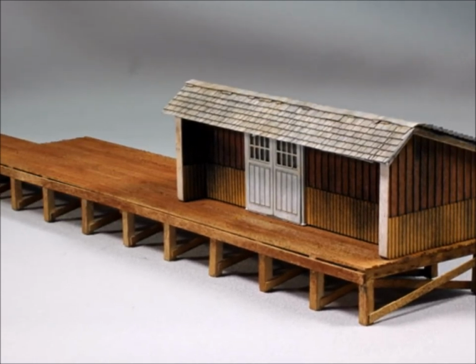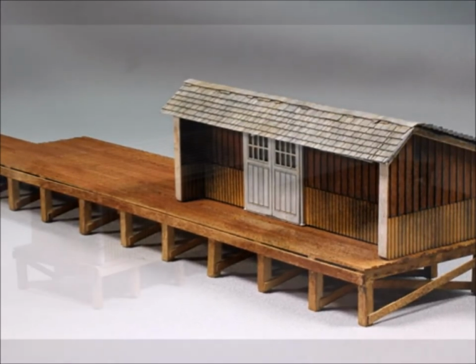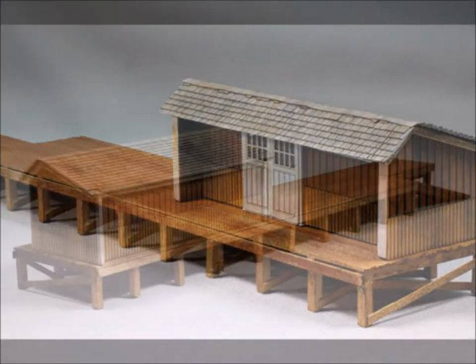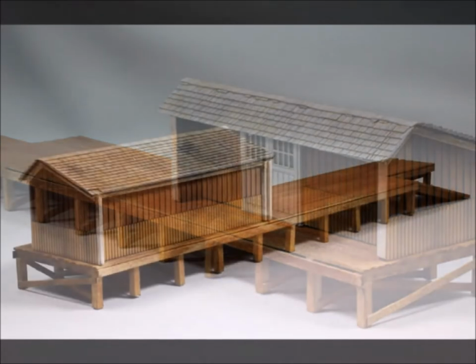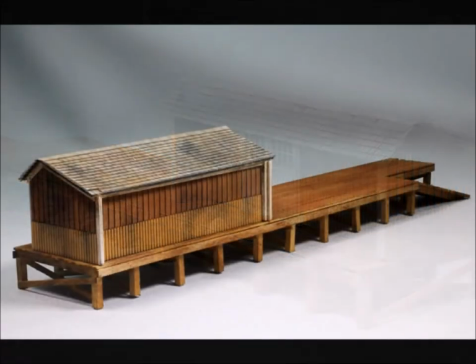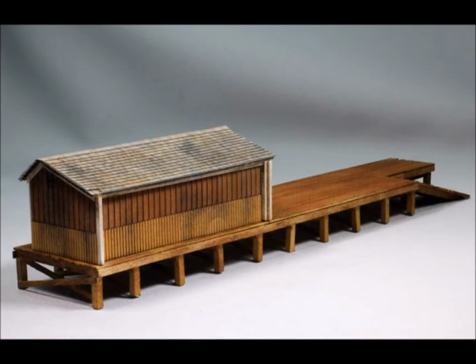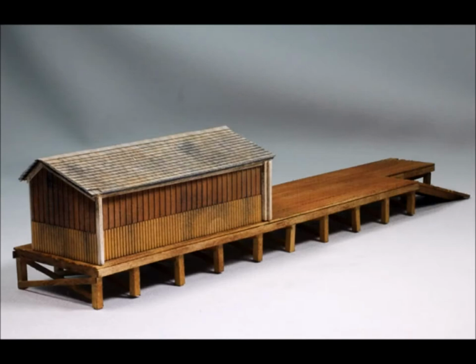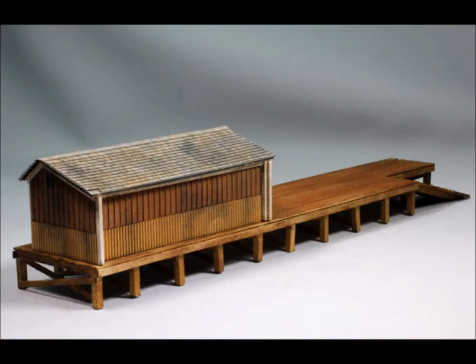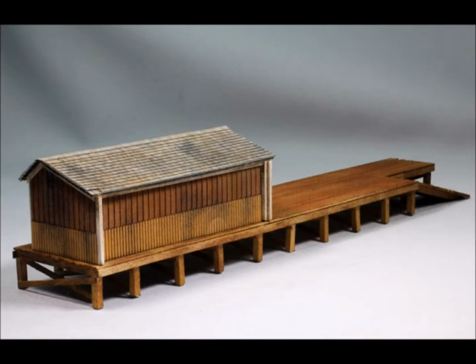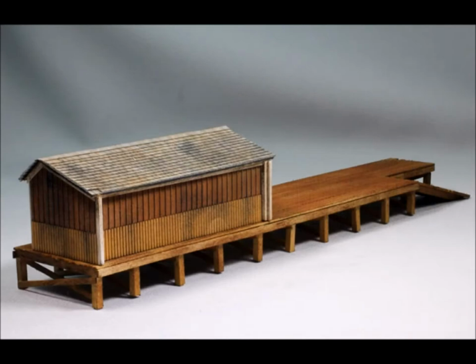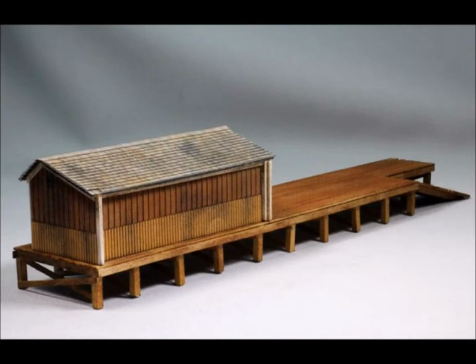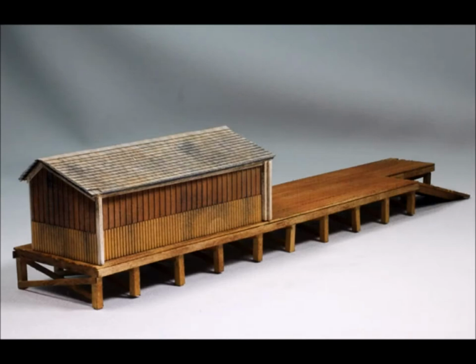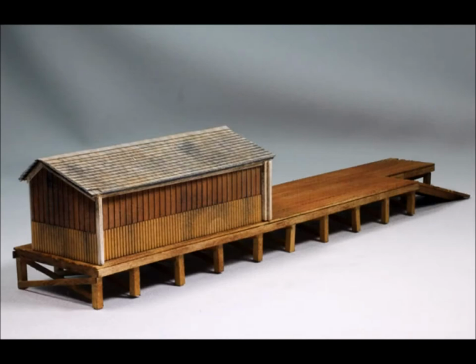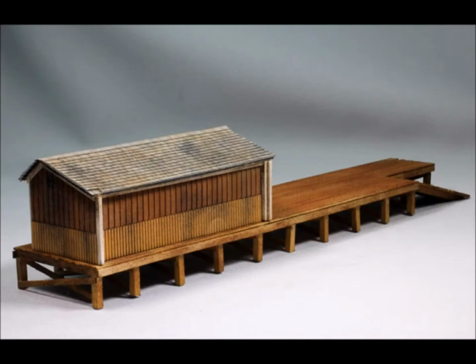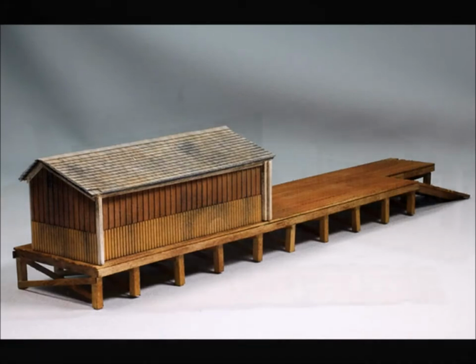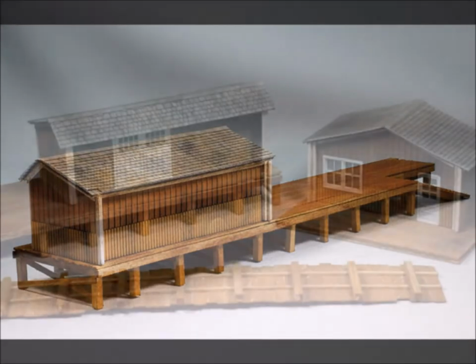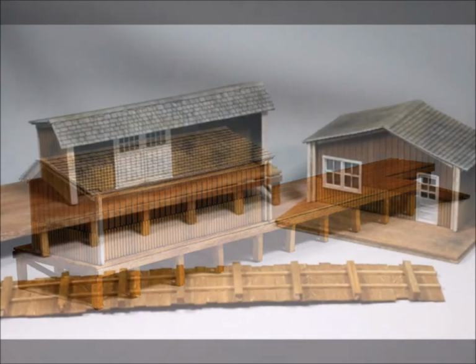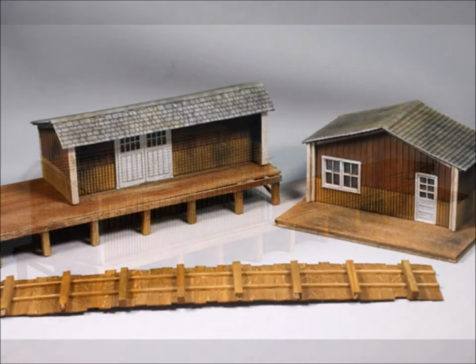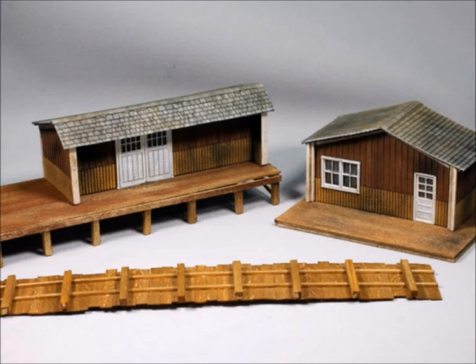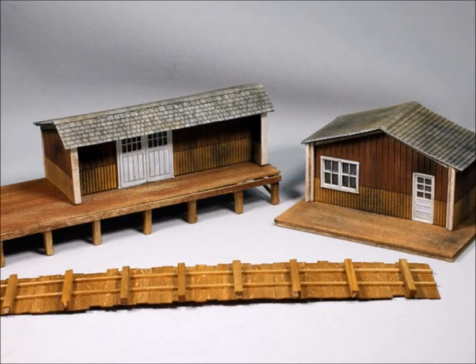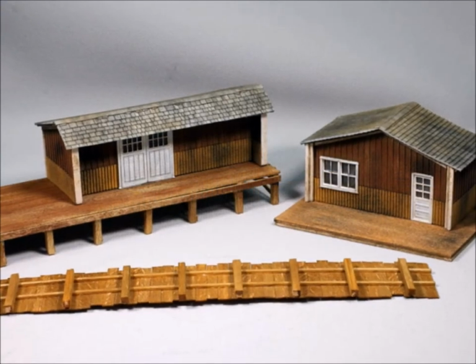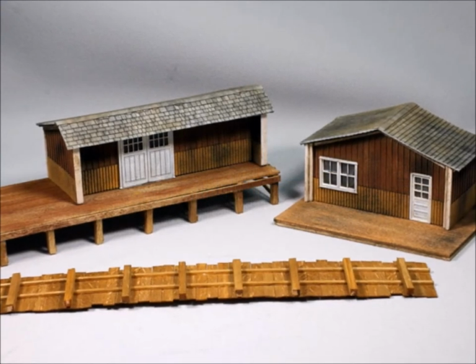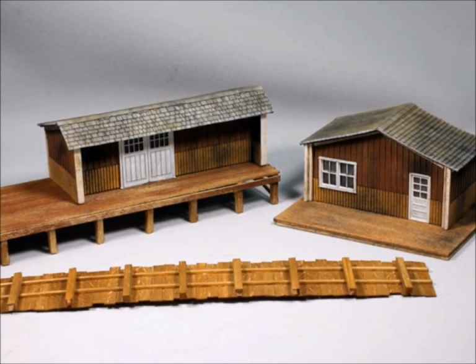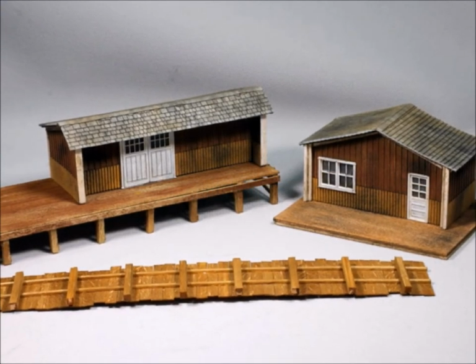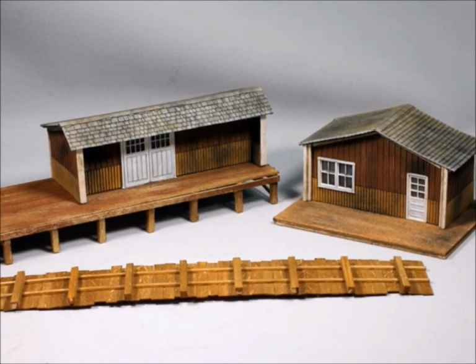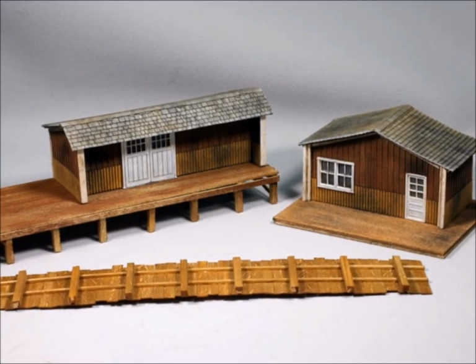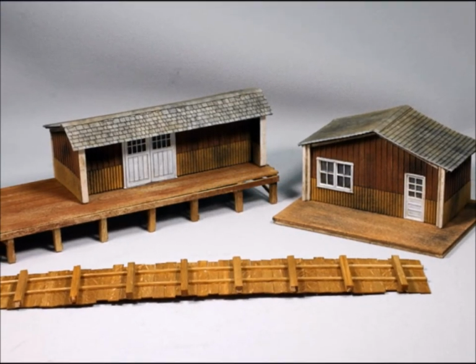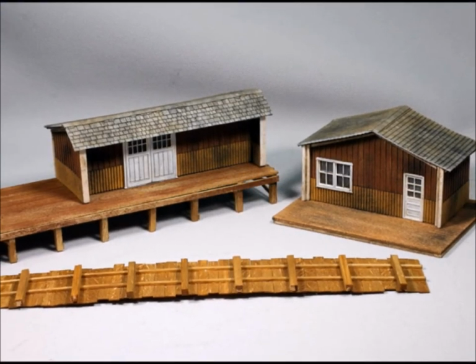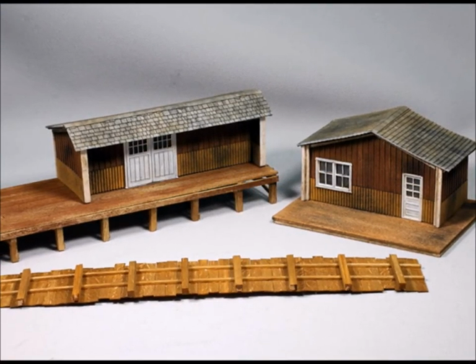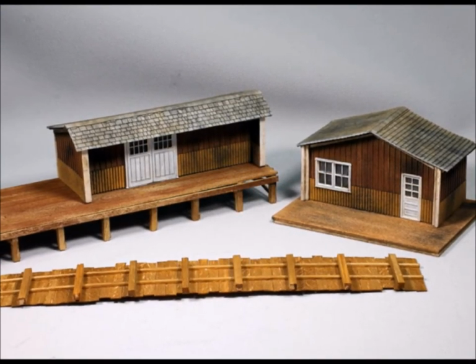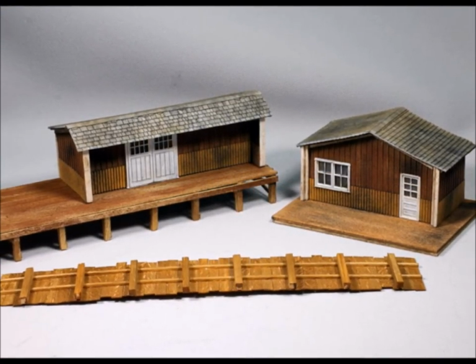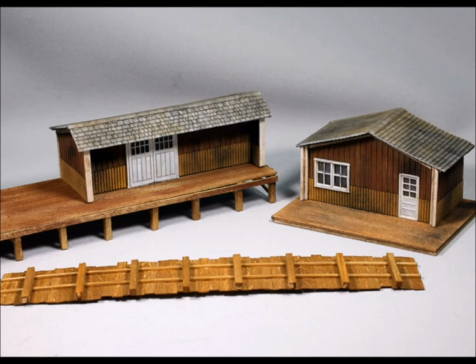The third part is what you'd call the little warehouse, which can either sit on top of the dock or on the side.